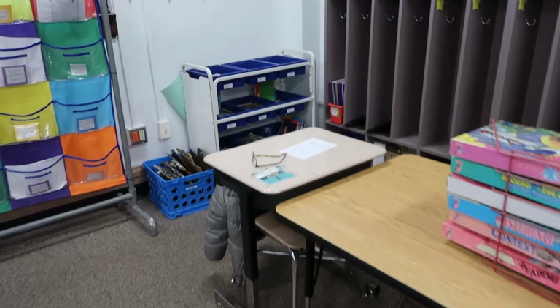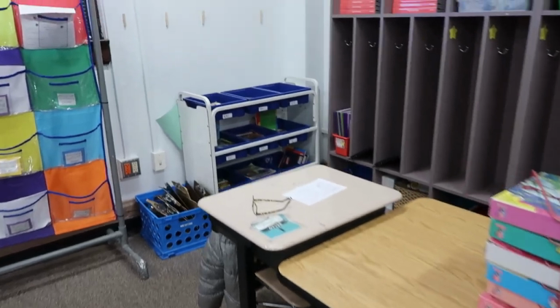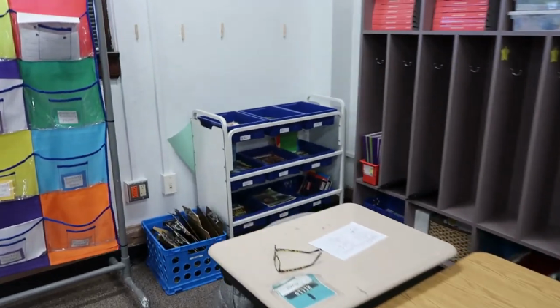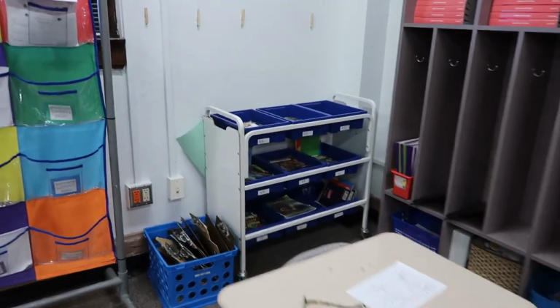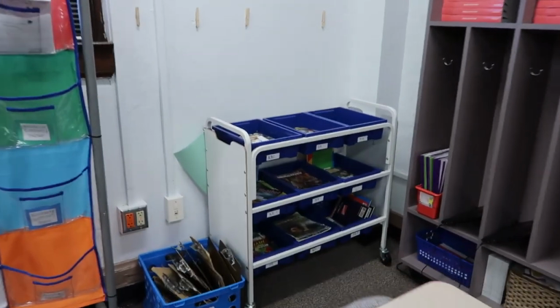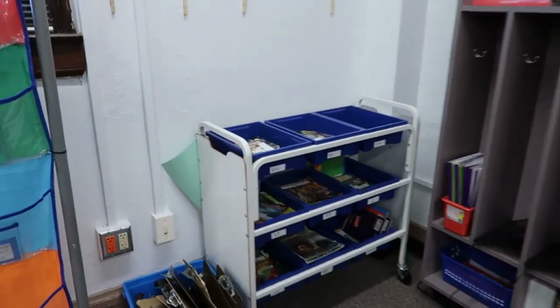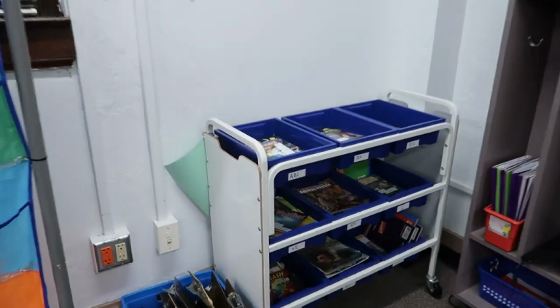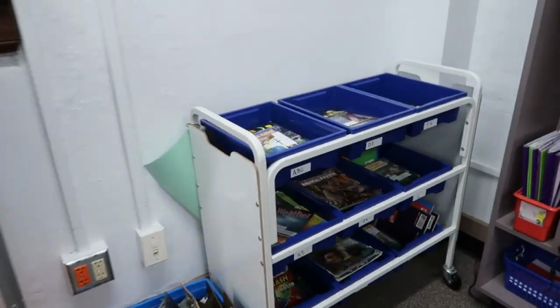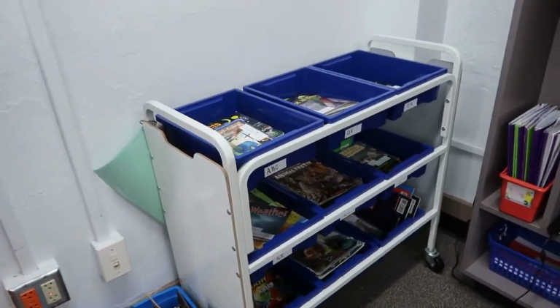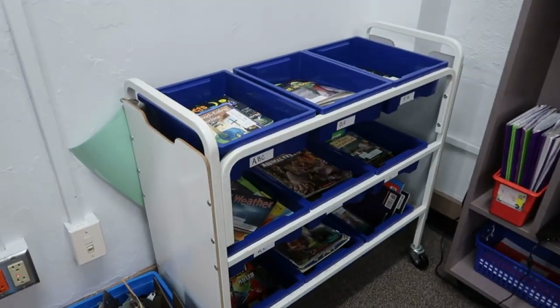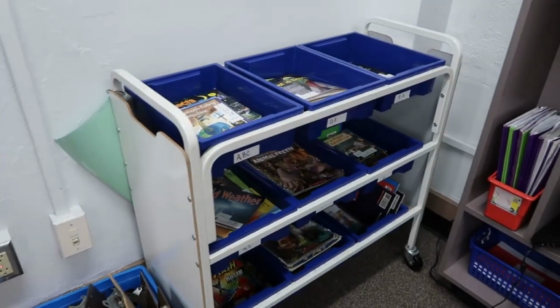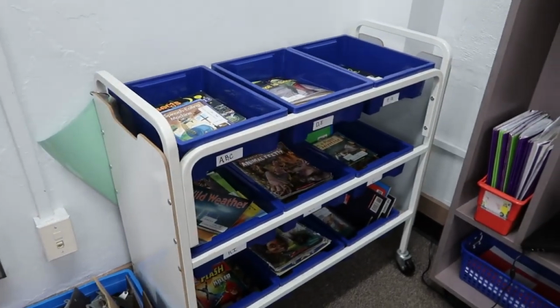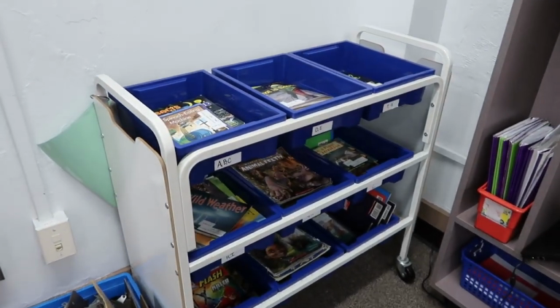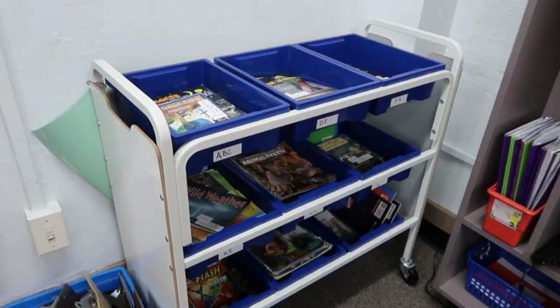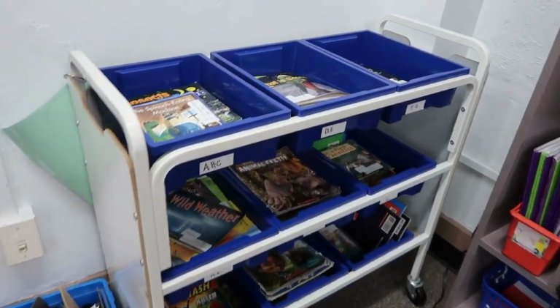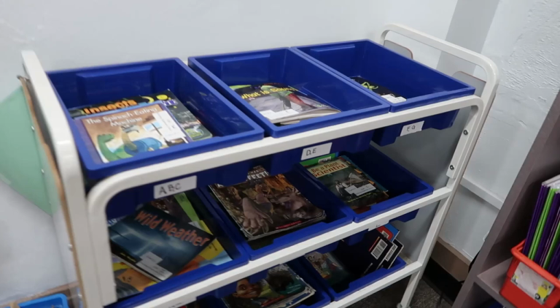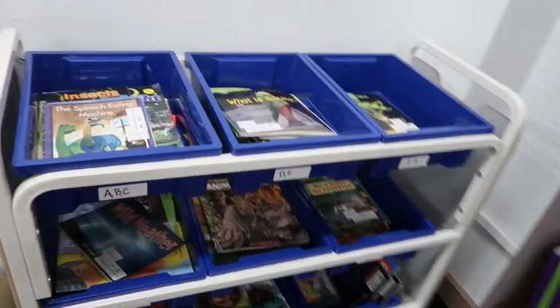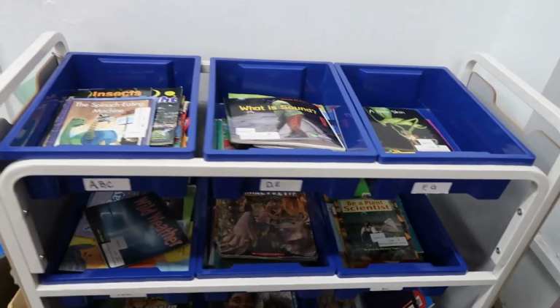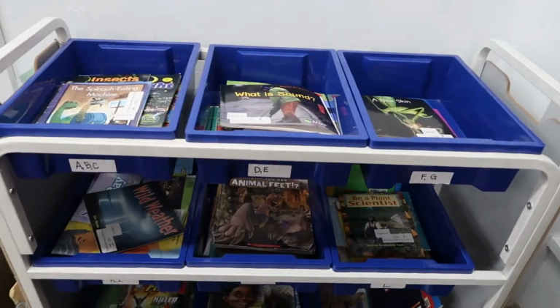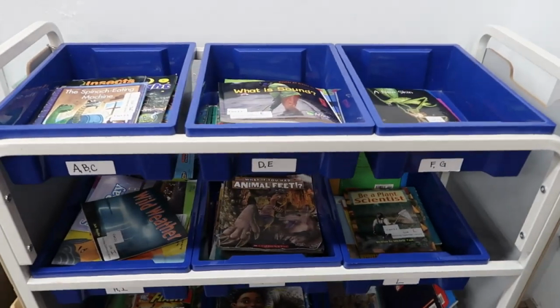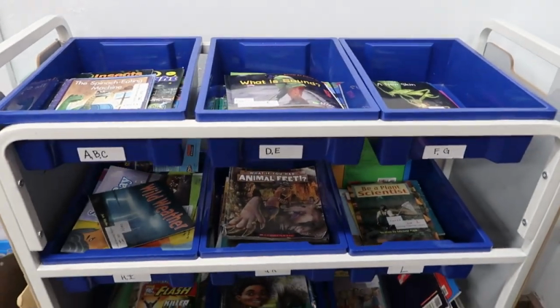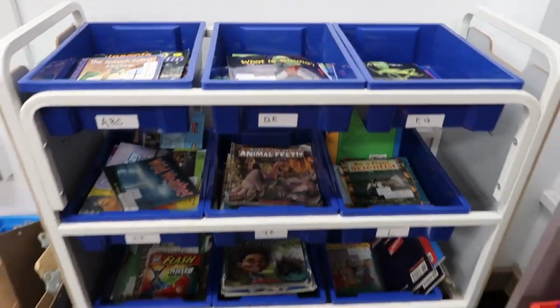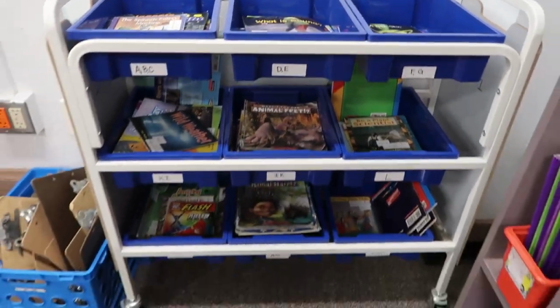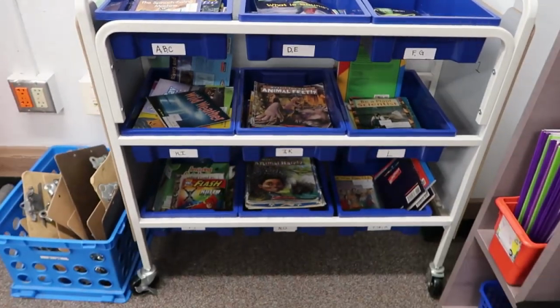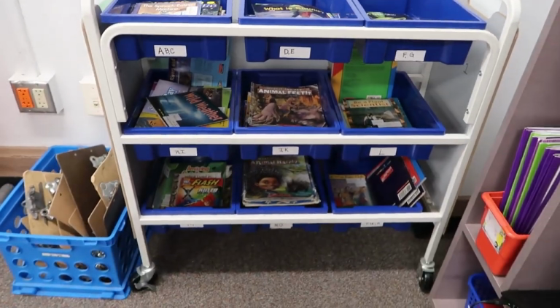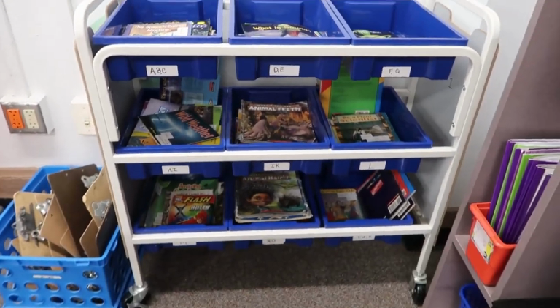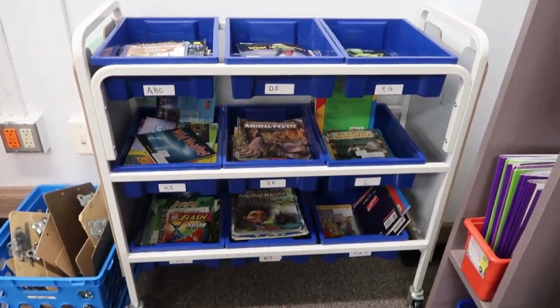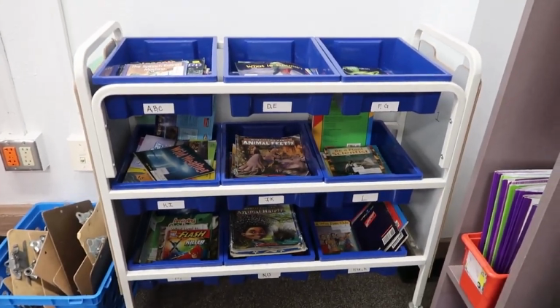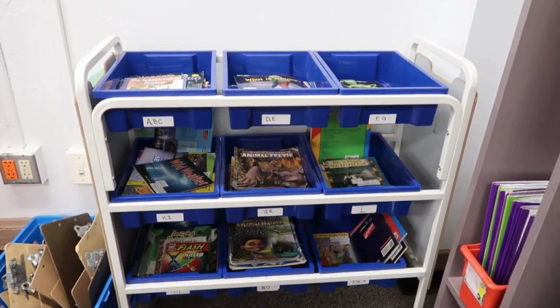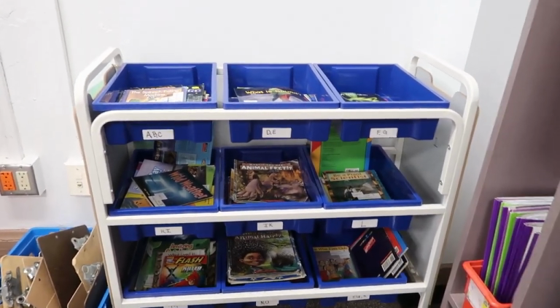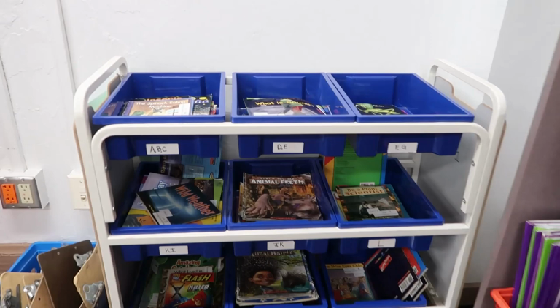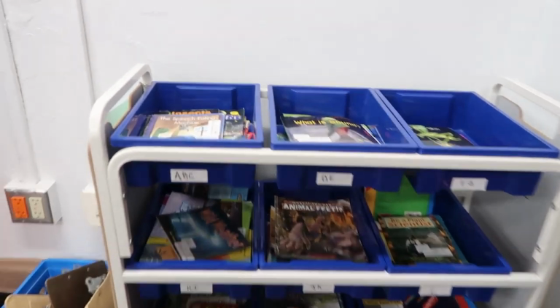Back here in the corner I have a rotating library that has leveled books in it. We rotate this across the second grade classrooms.